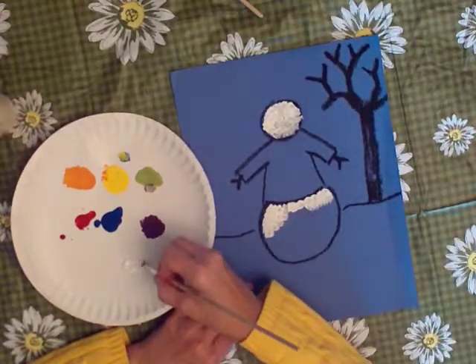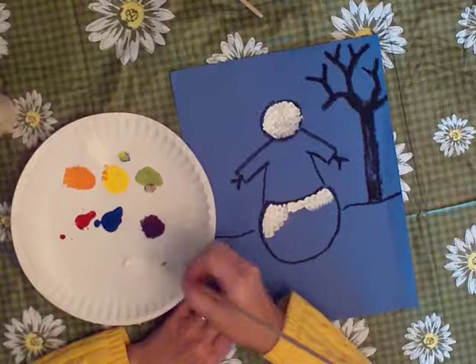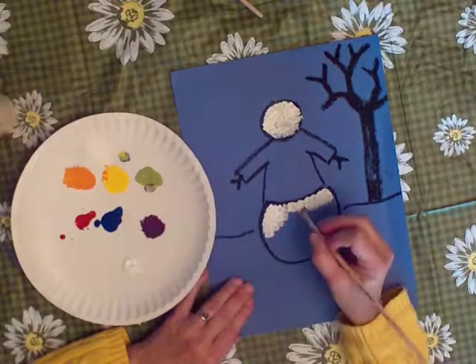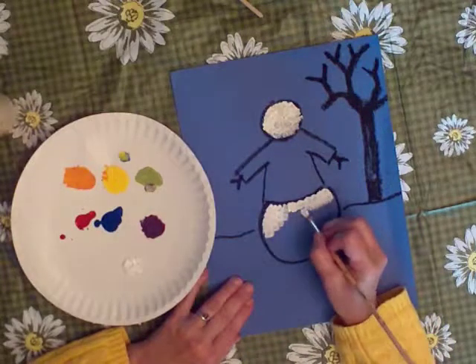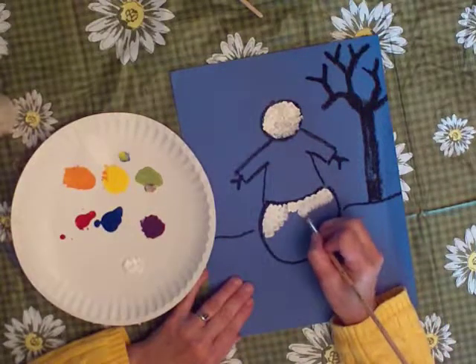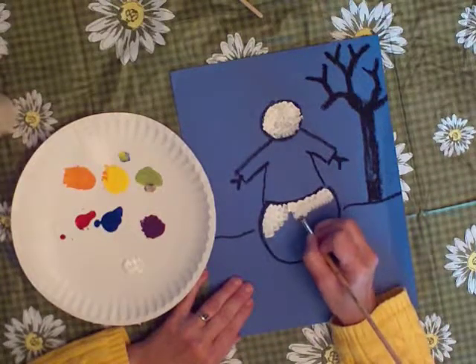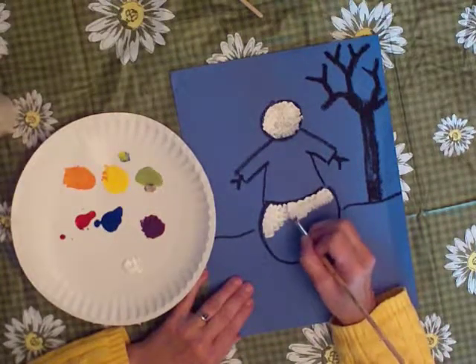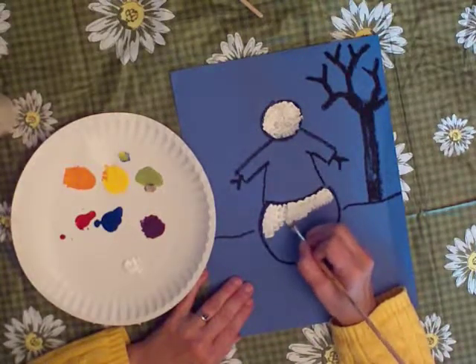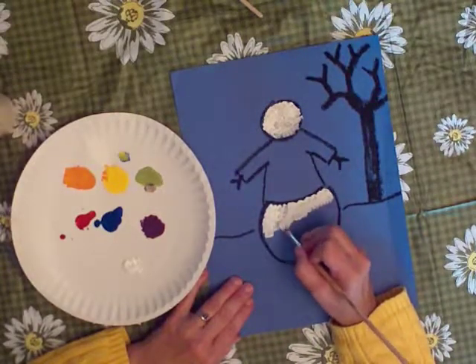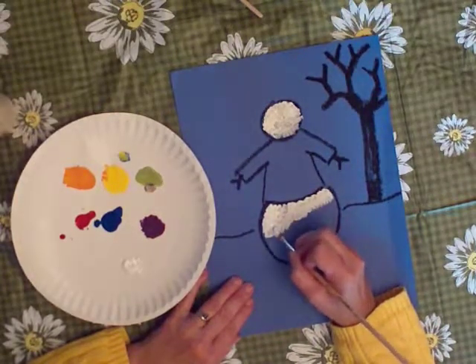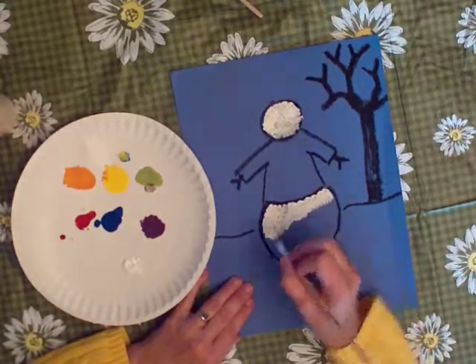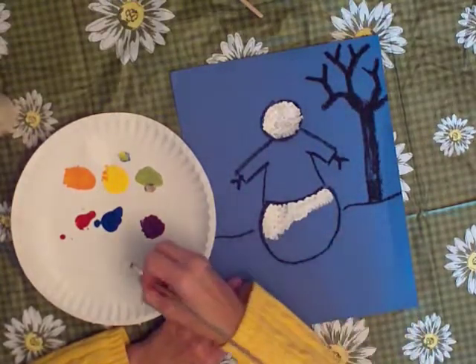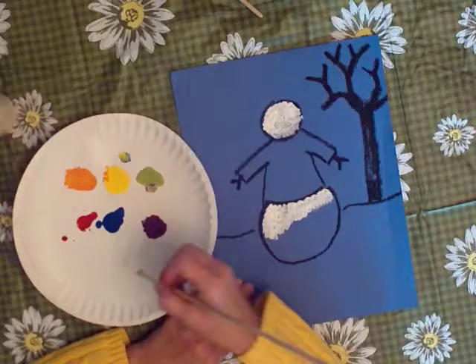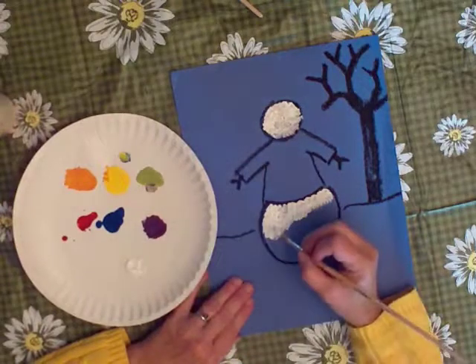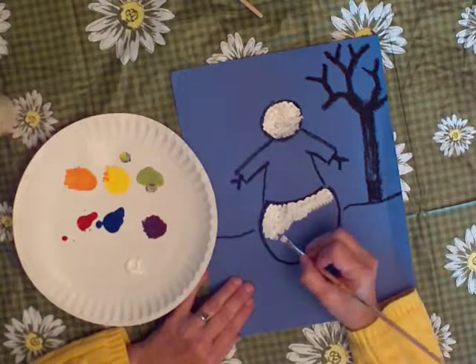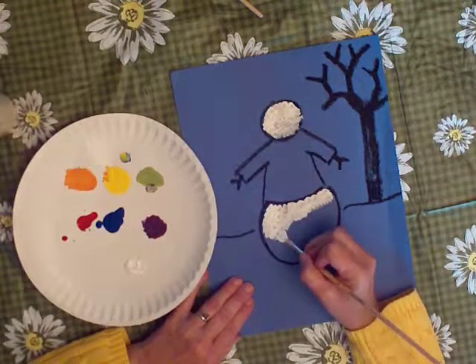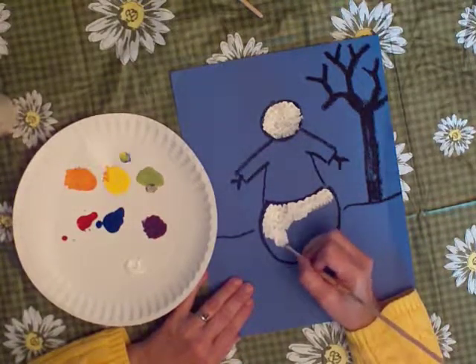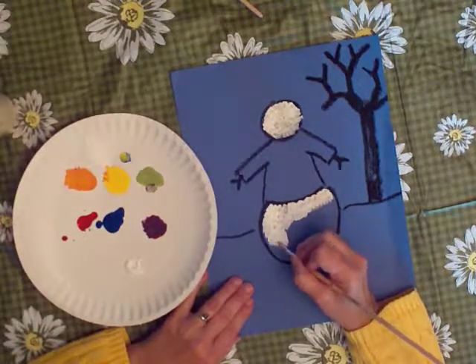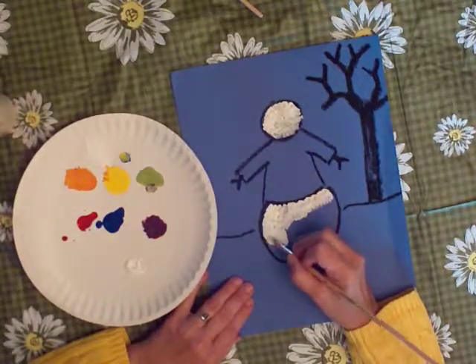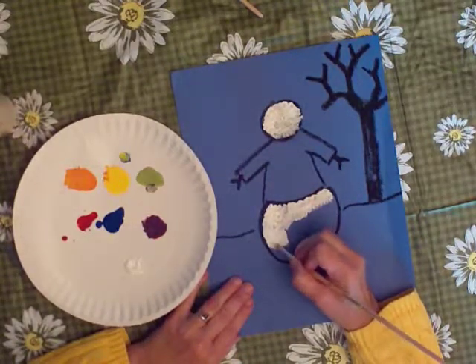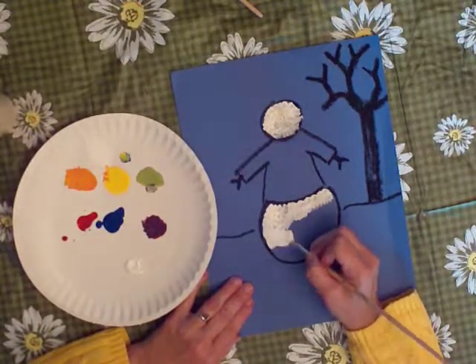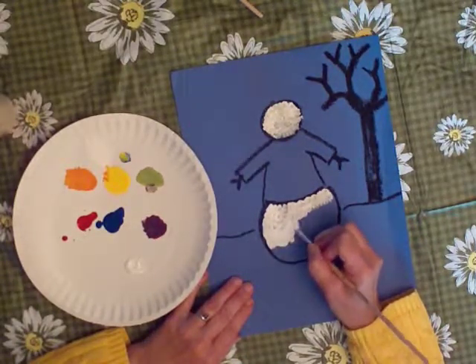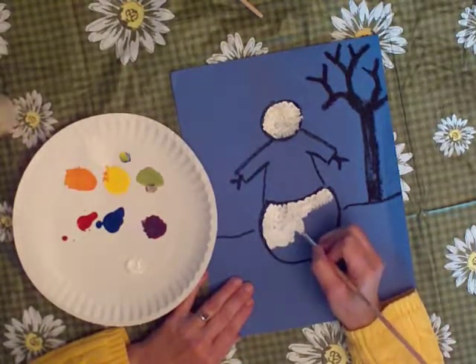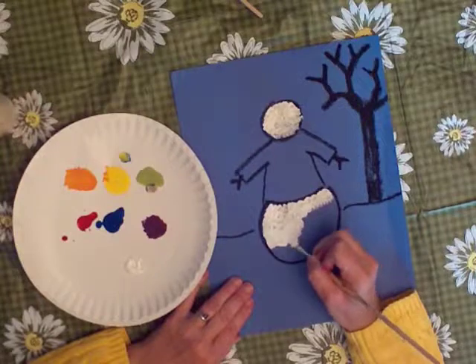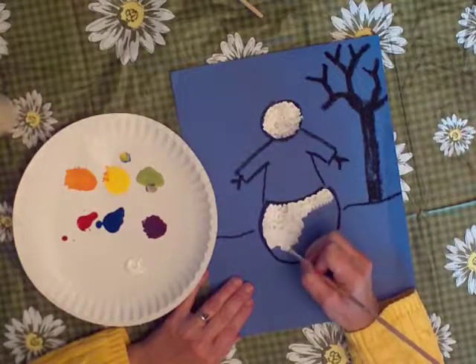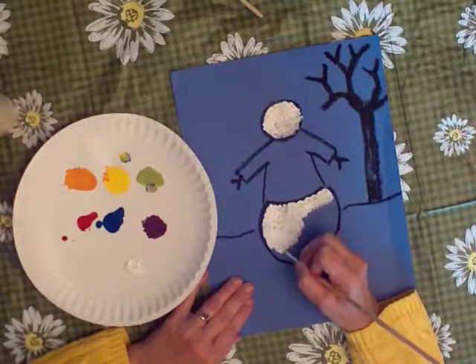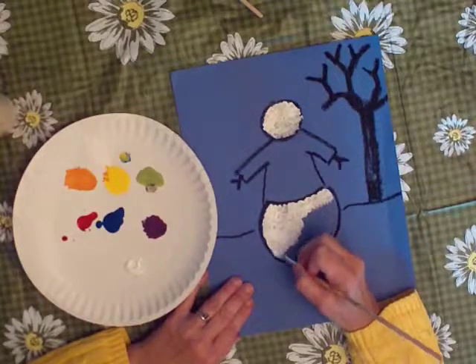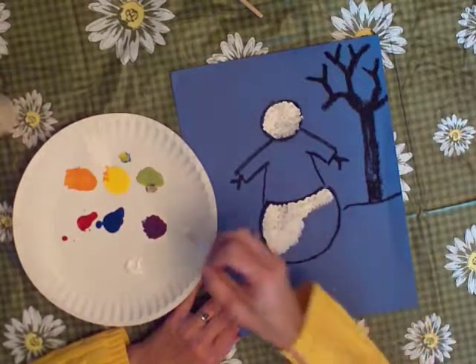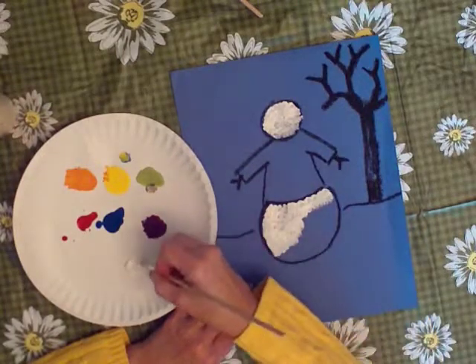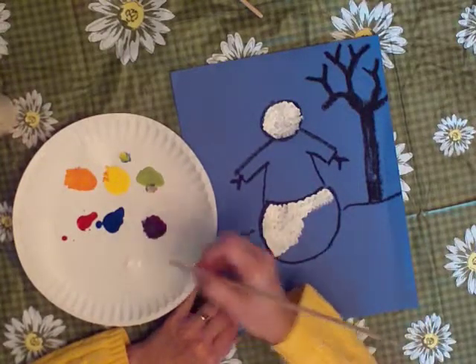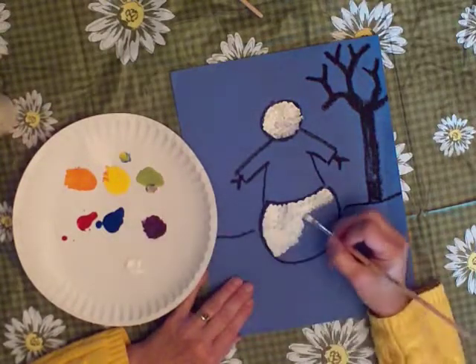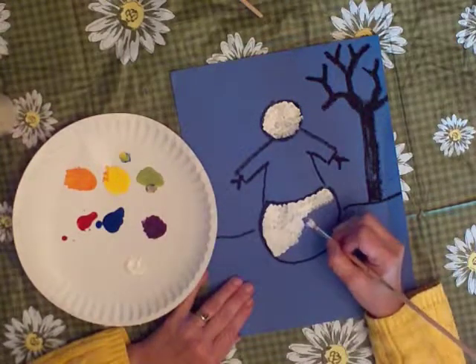You have a lot of control over your paint when you use little dabs like this. There are other ways to paint too, but this is how I'm showing you today. And you can take it slow — I'm just kind of speeding up a little bit.